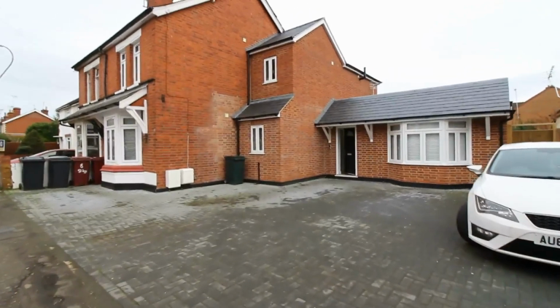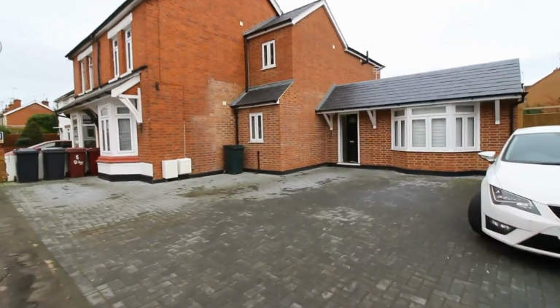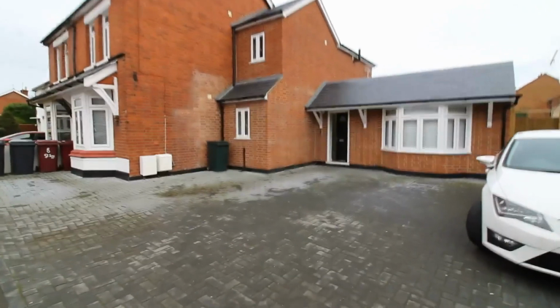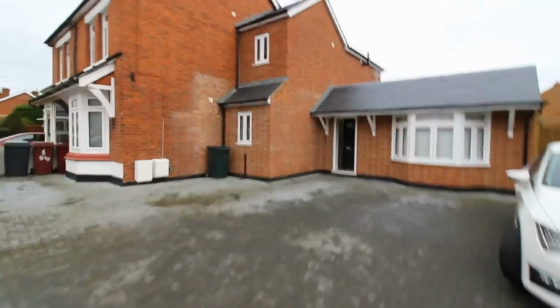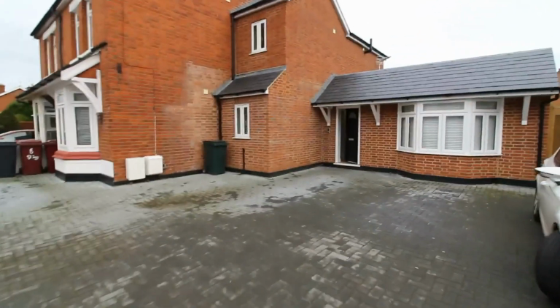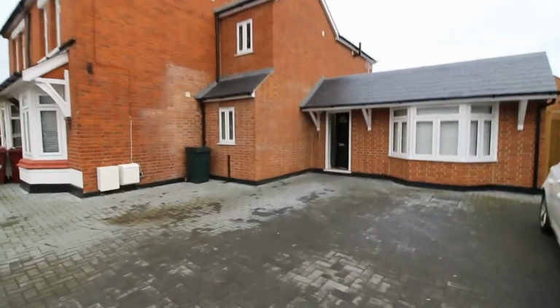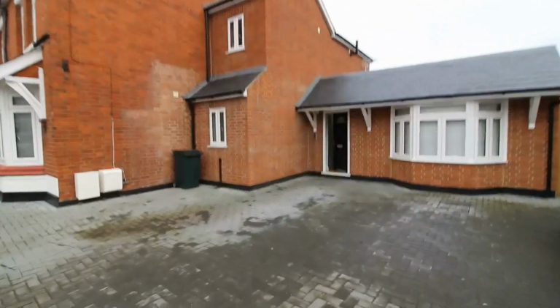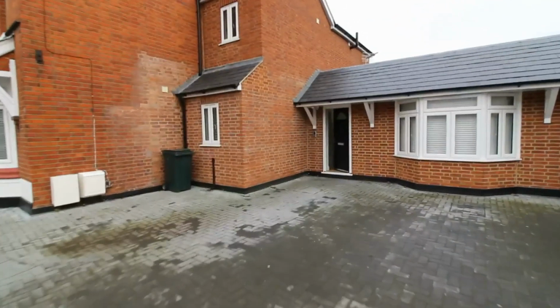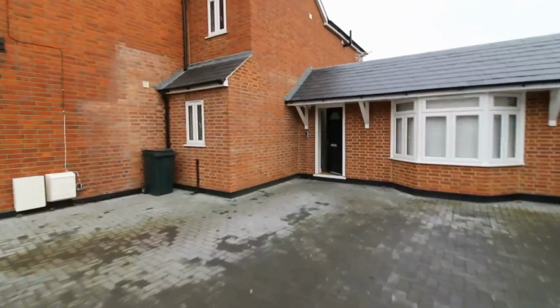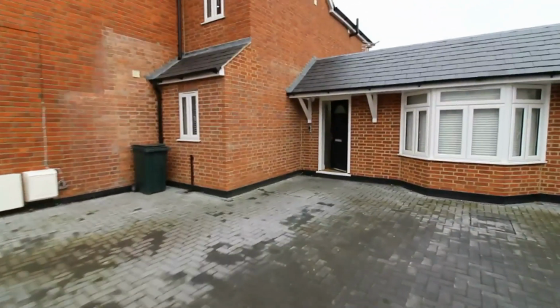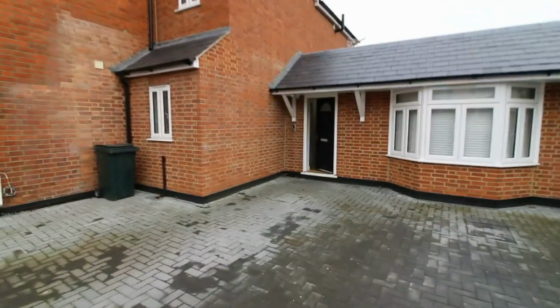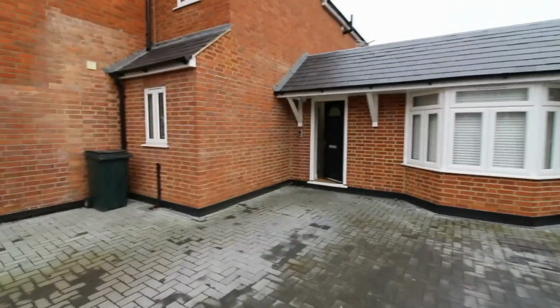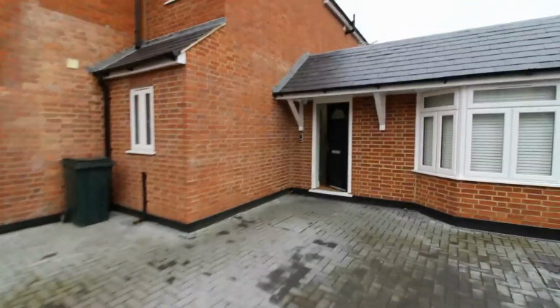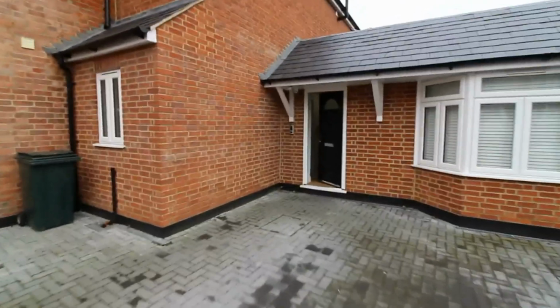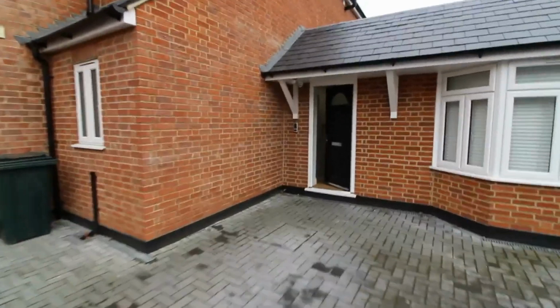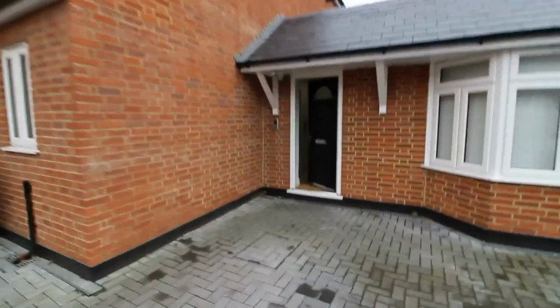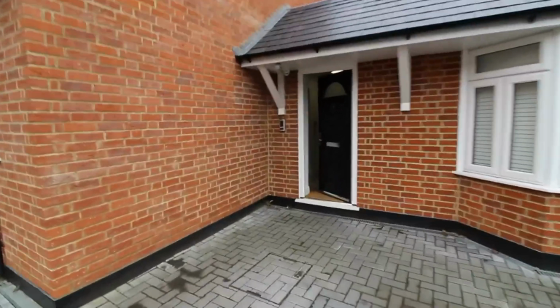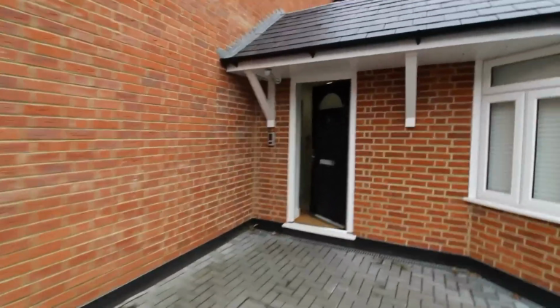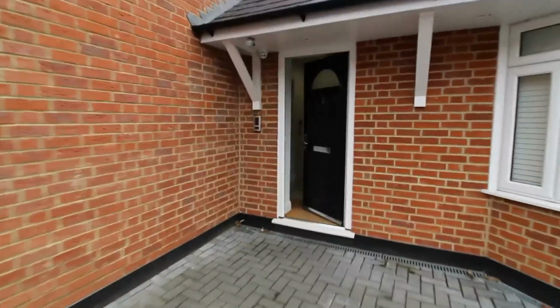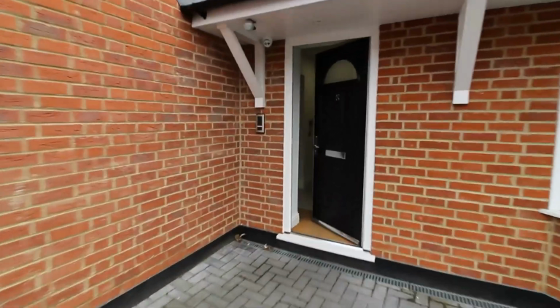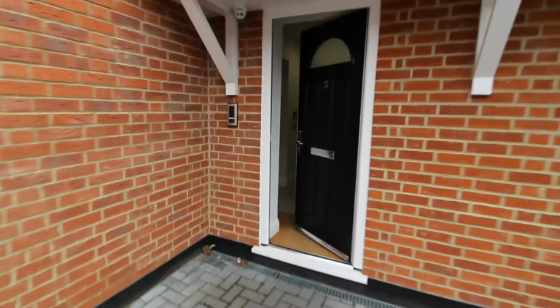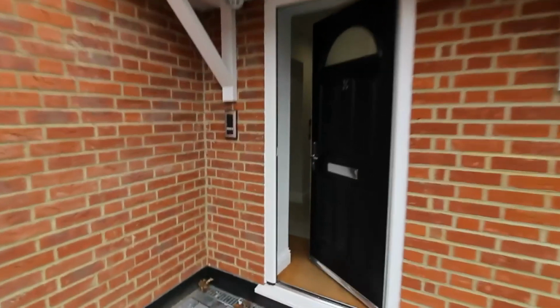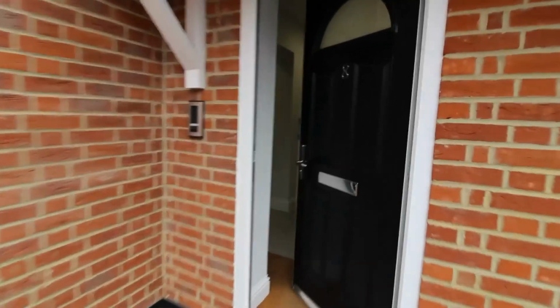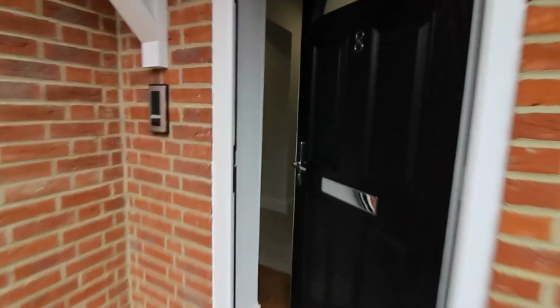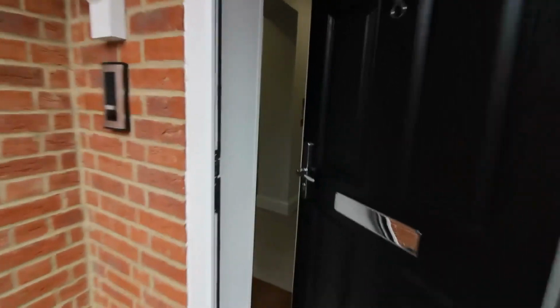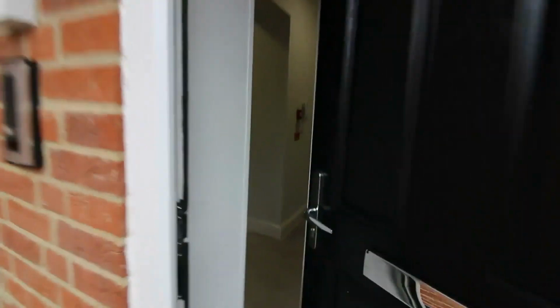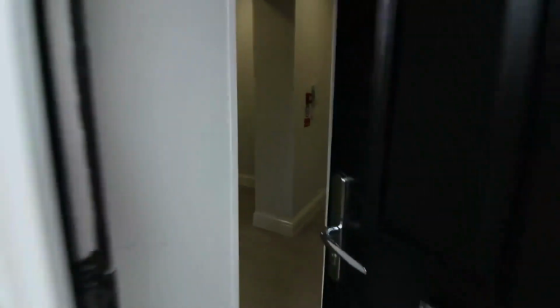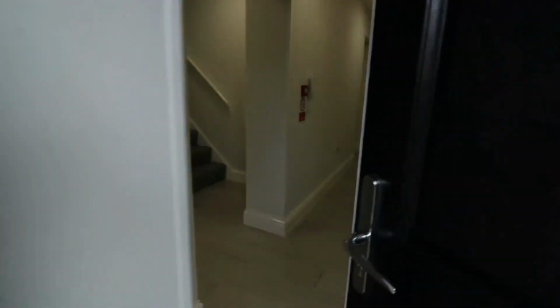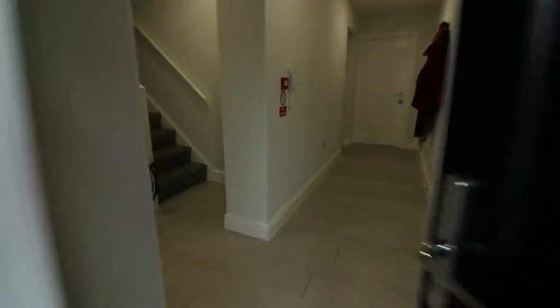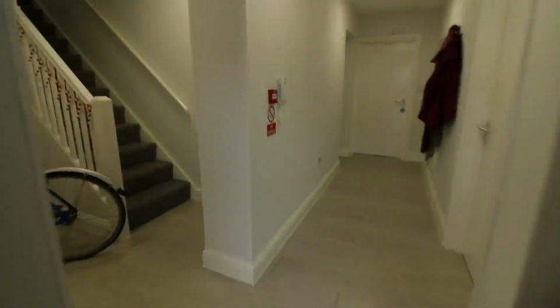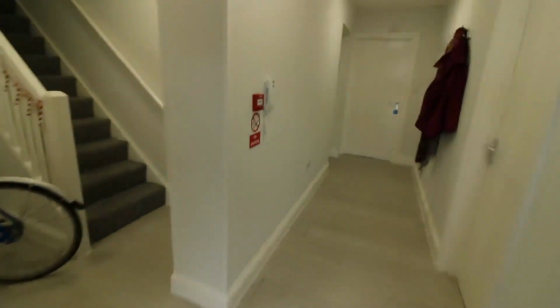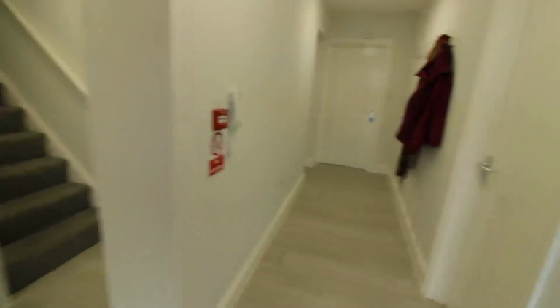St John's Road, located in central Caversham, within a short walk of Reading Town Centre. Today I will be showing you a unique HMO. This is a double room to rent within a shared house with shared living facilities.